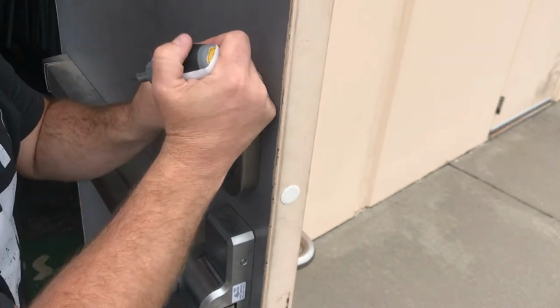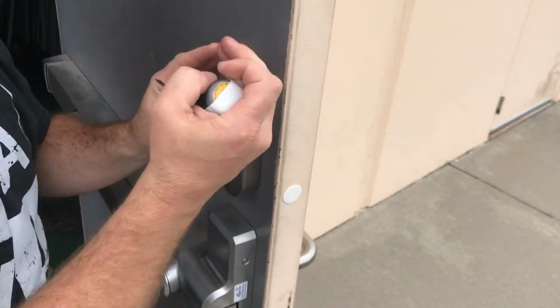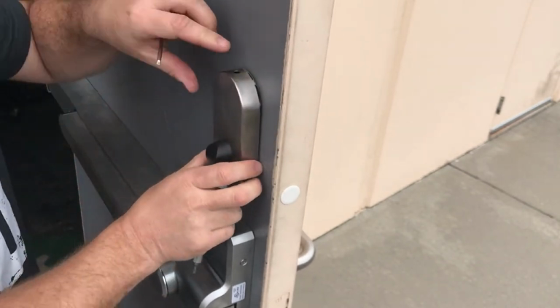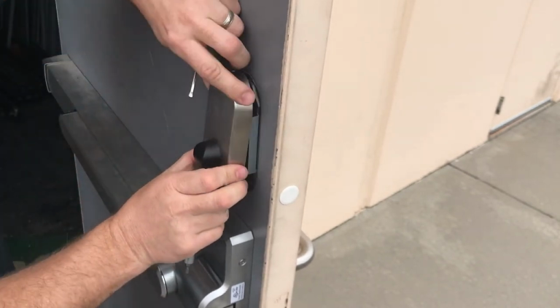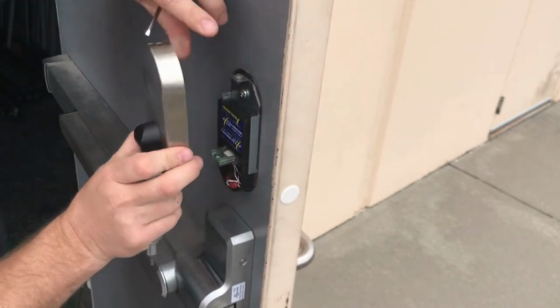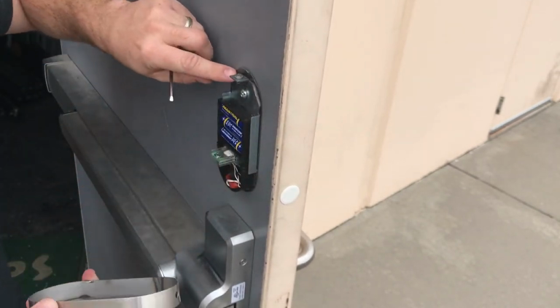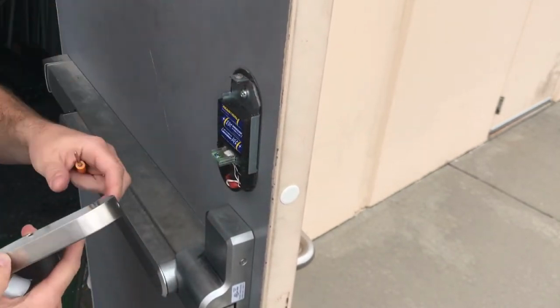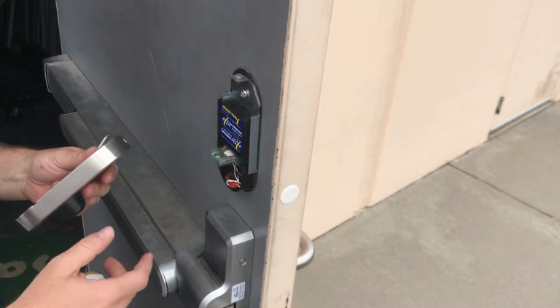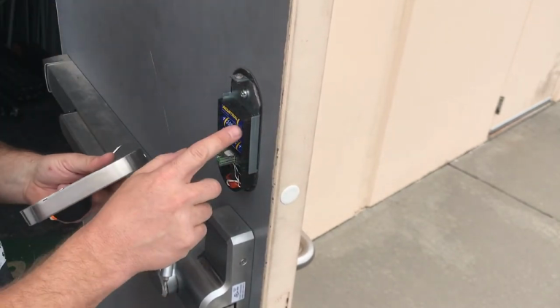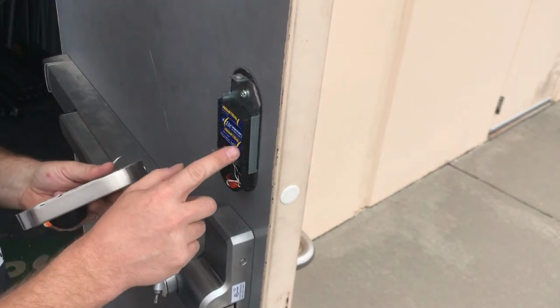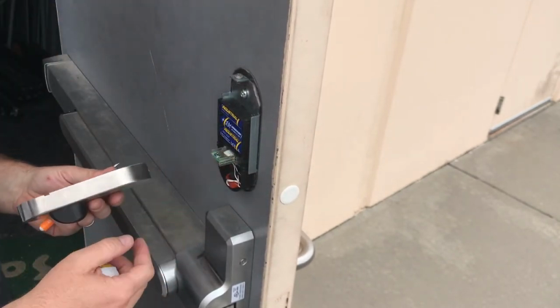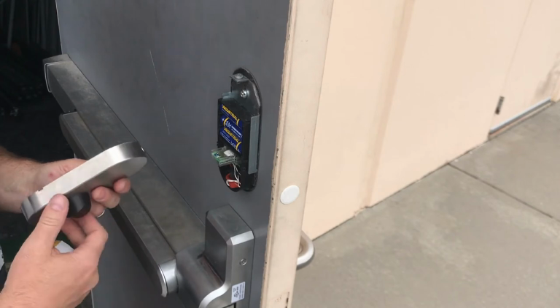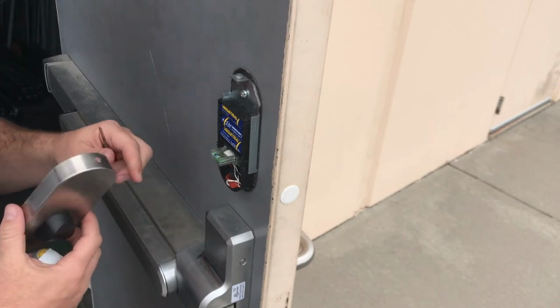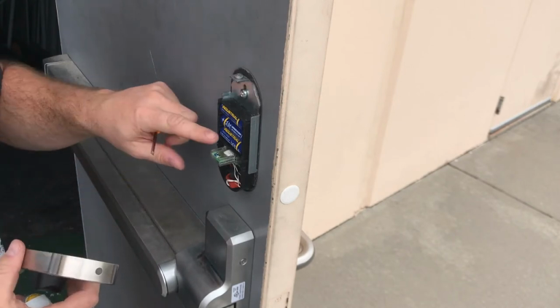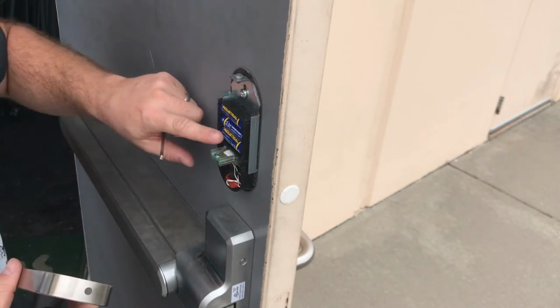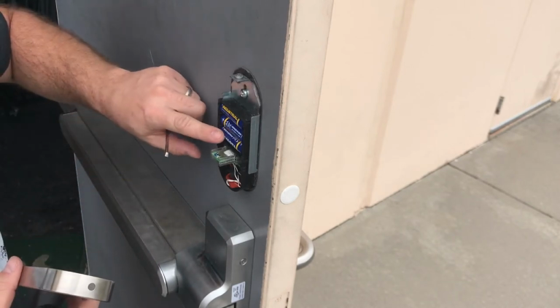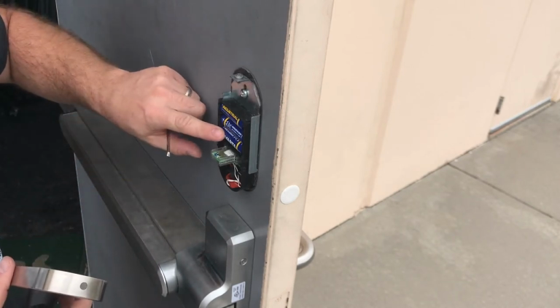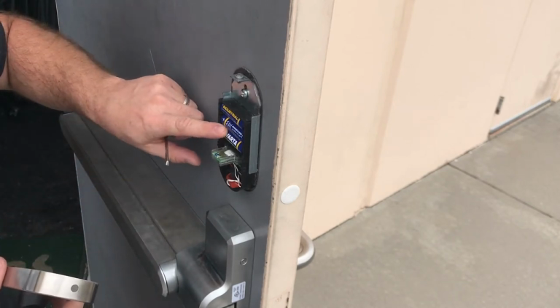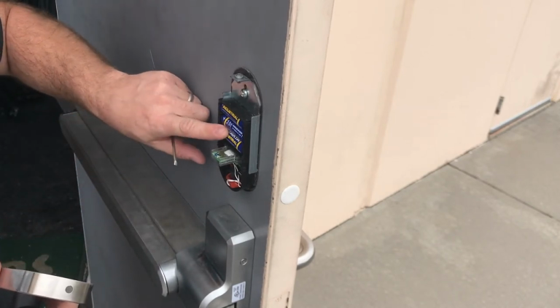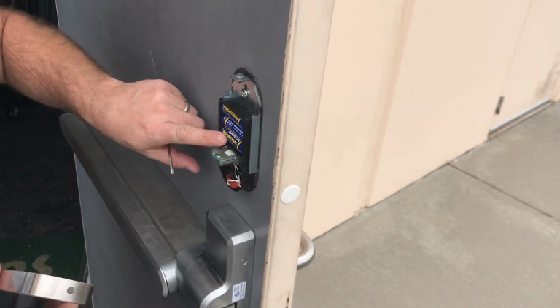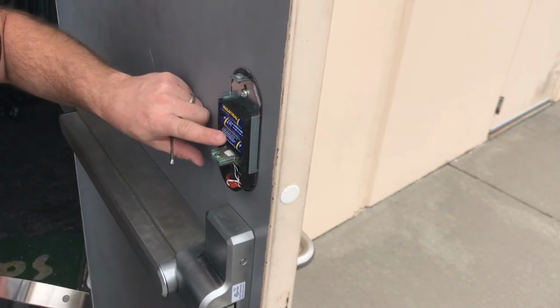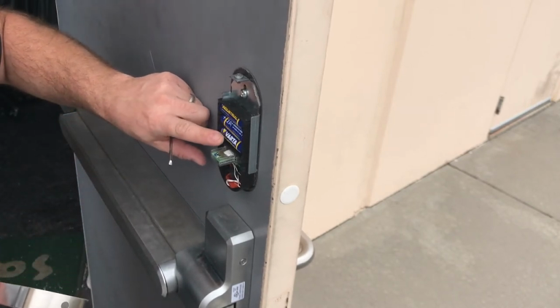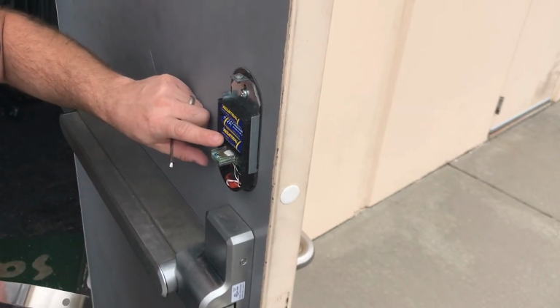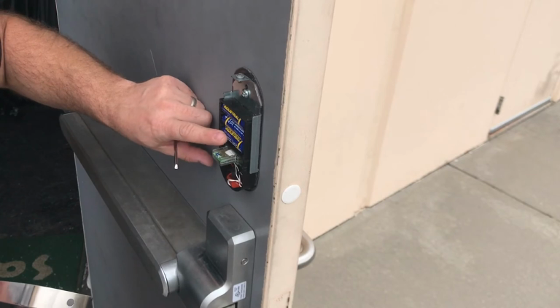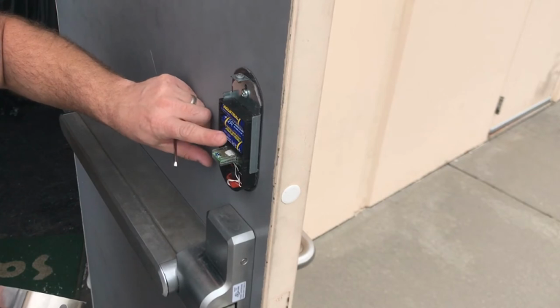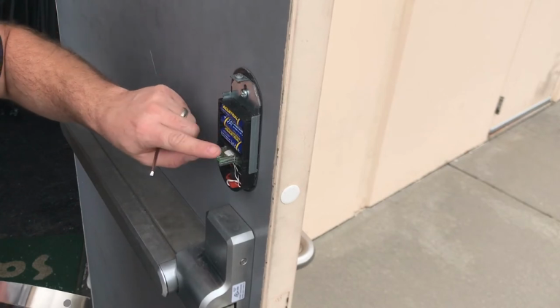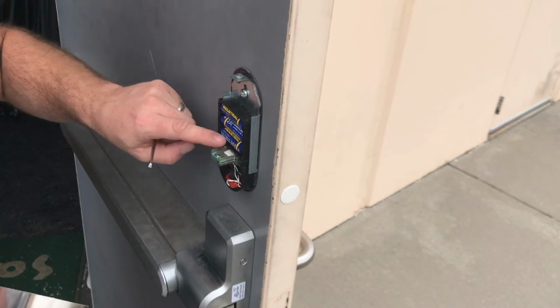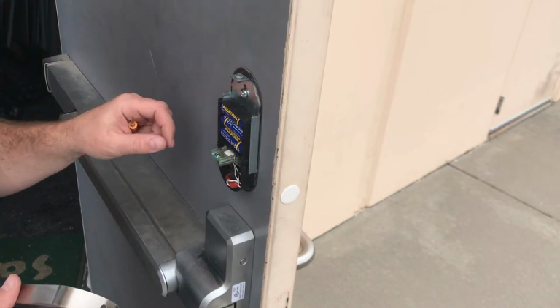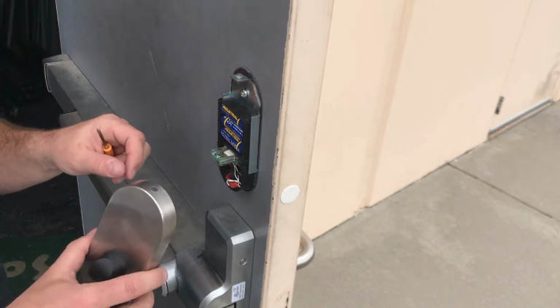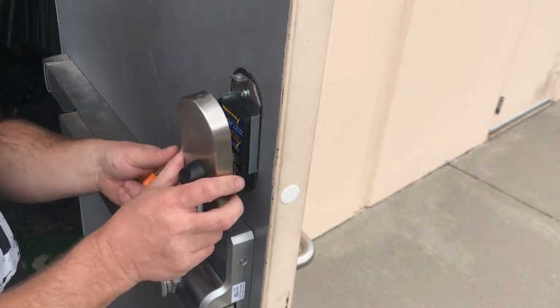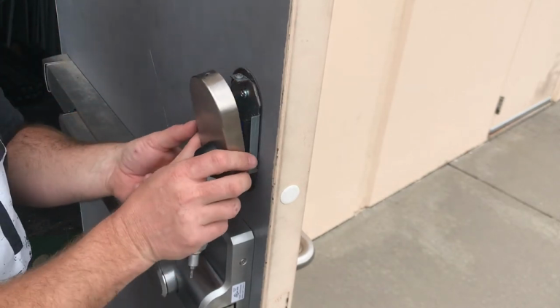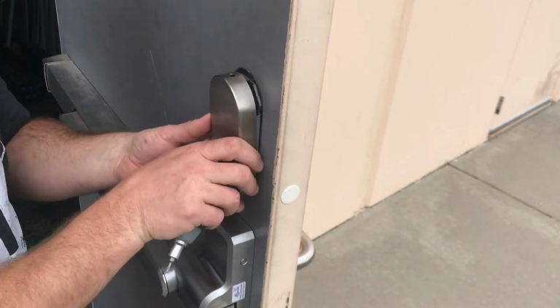There we go. Step it down, pump off. We've got three batteries in here. Make sure that they're high quality AA batteries. And put it back on.